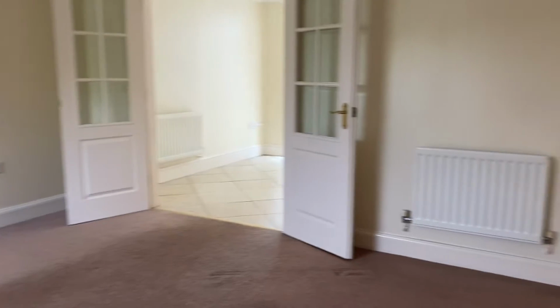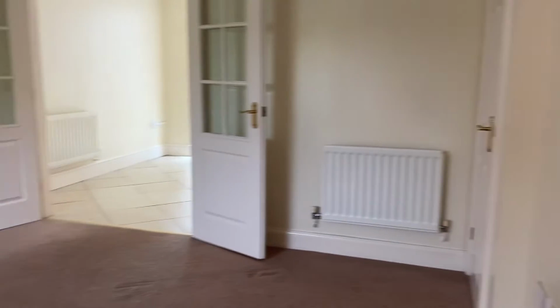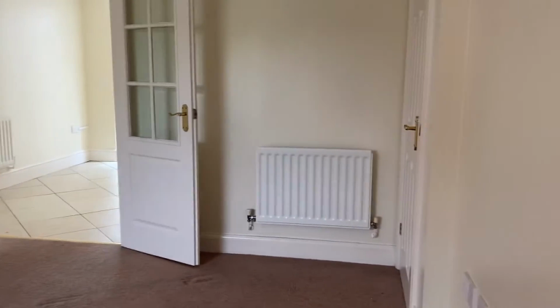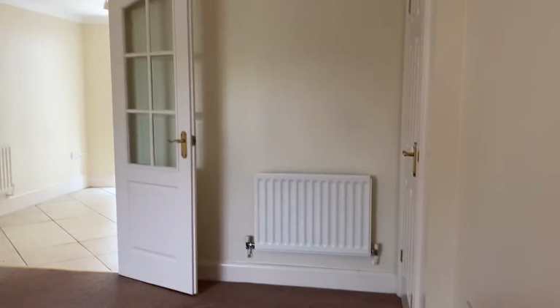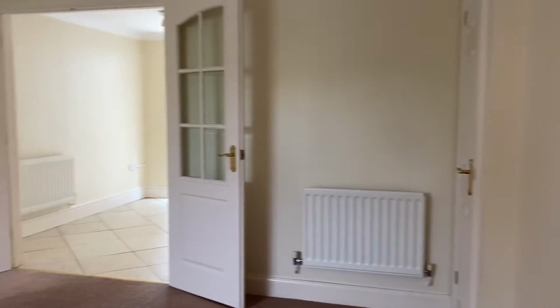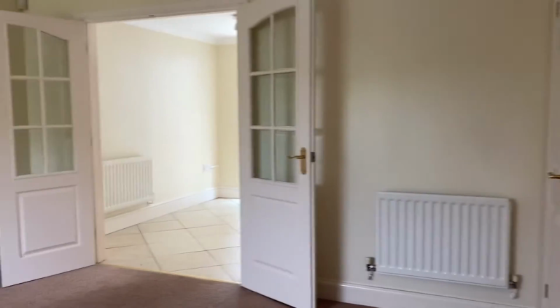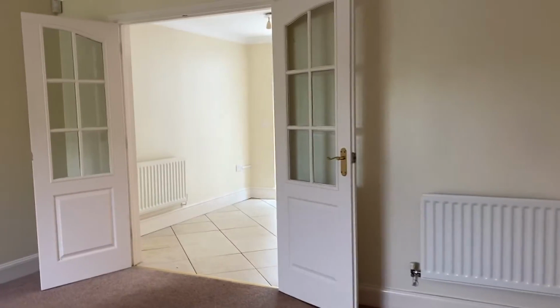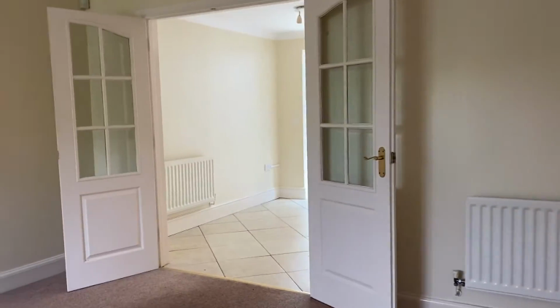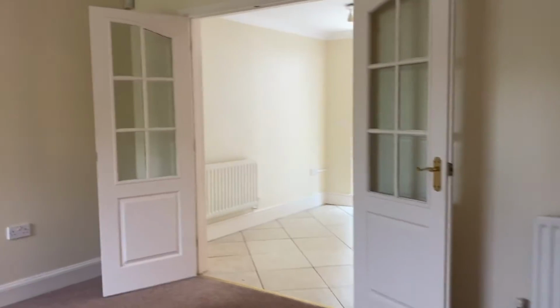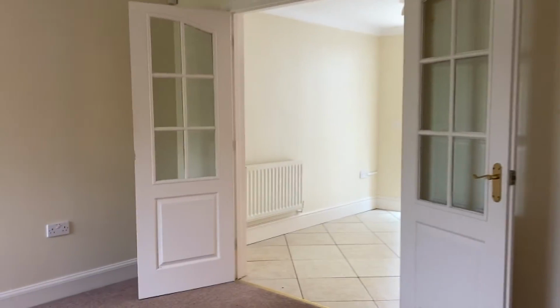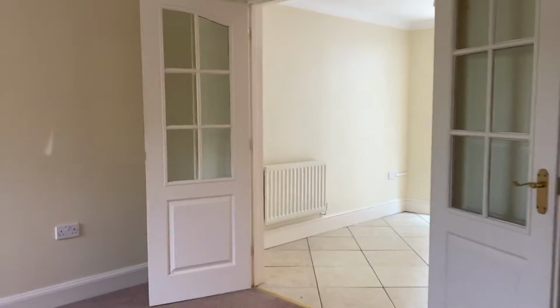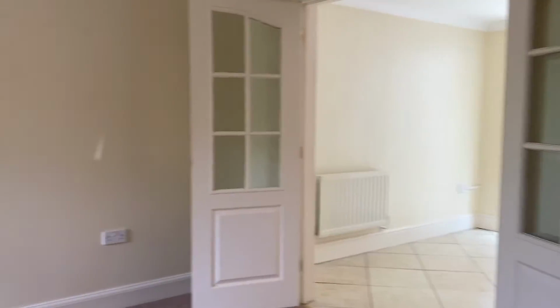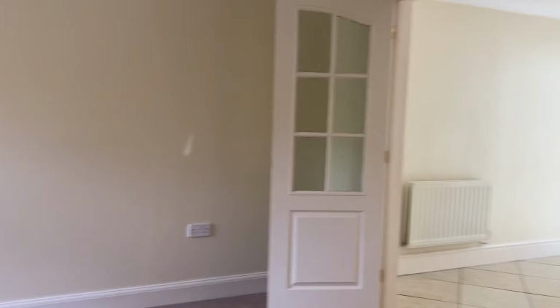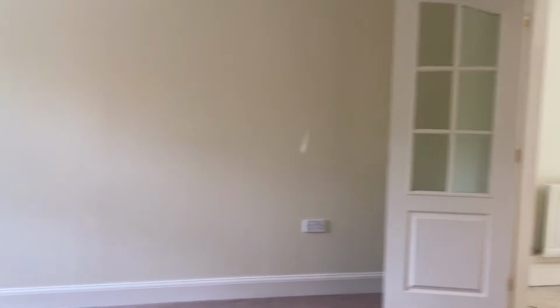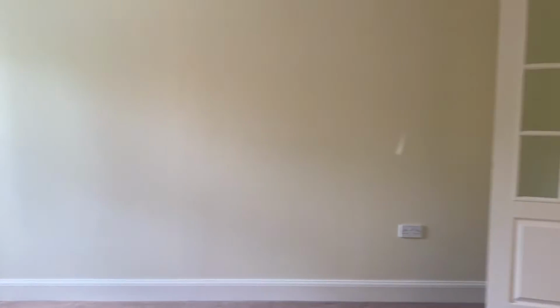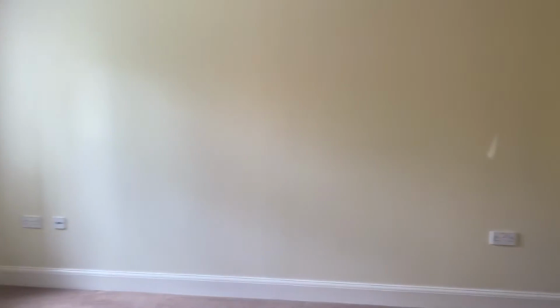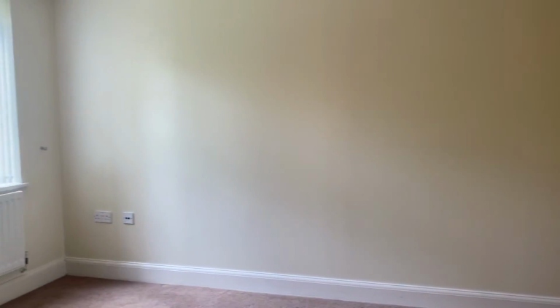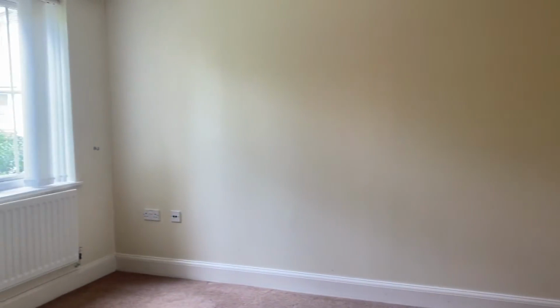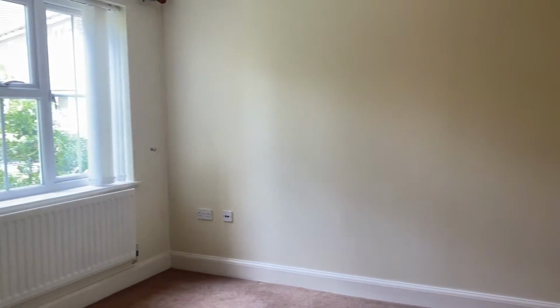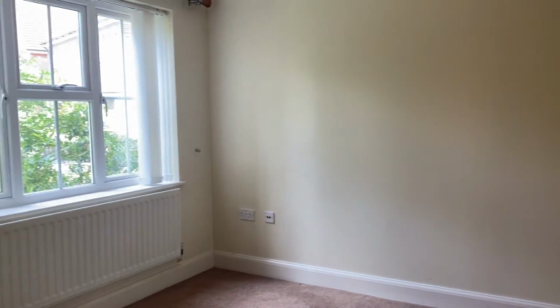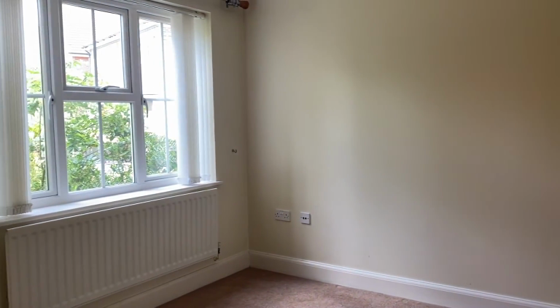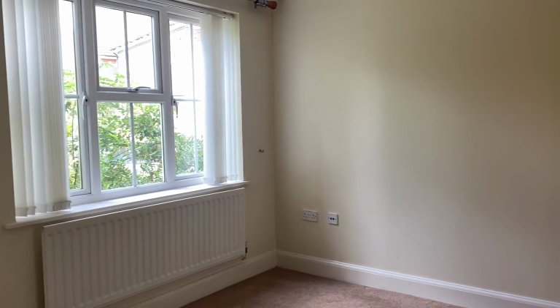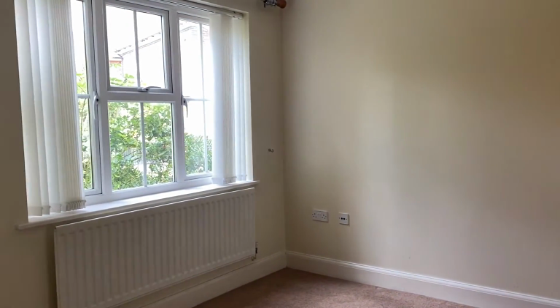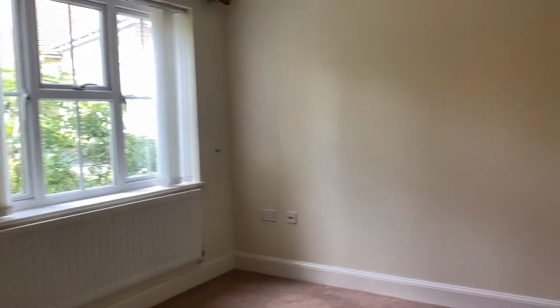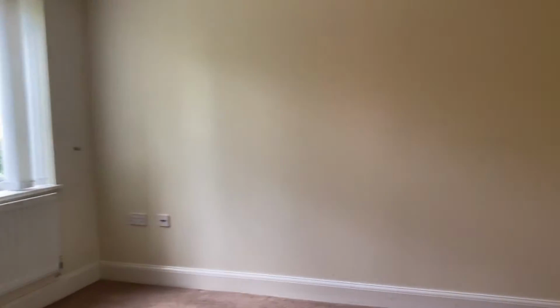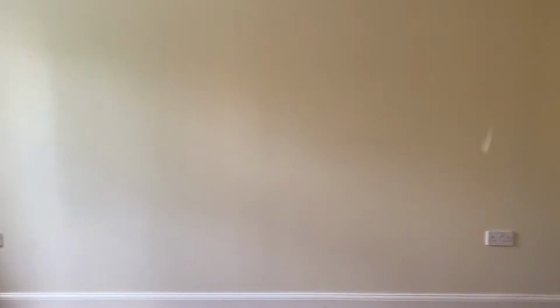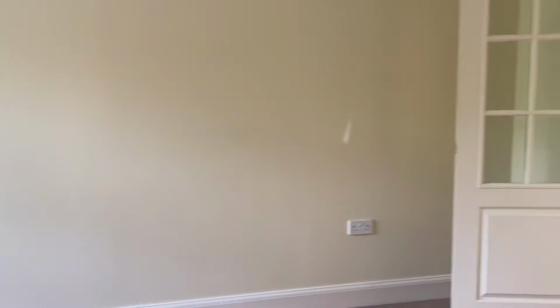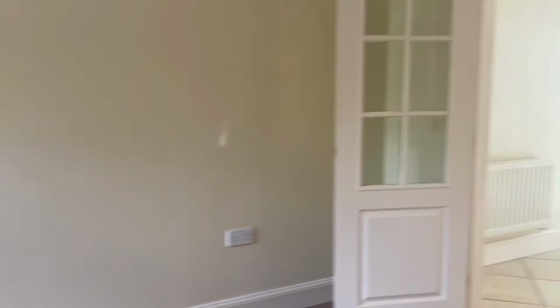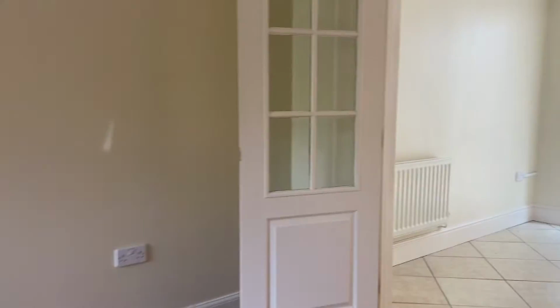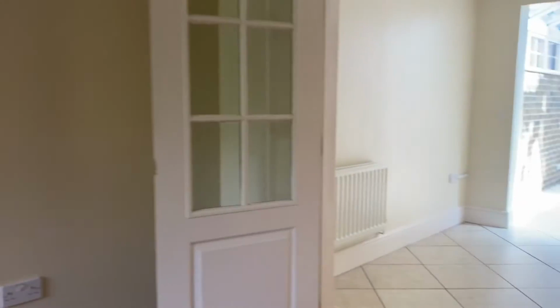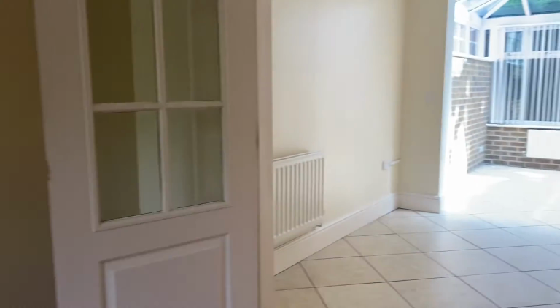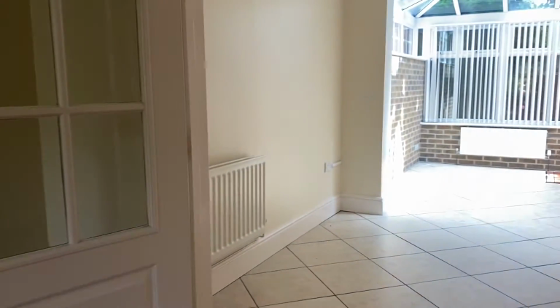Coming into the property, we enter on the left-hand side into this lovely spacious living room, with doors that go out onto the kitchen diner. There's plenty of light coming in from the front of the property and it is lovely and neutral throughout.